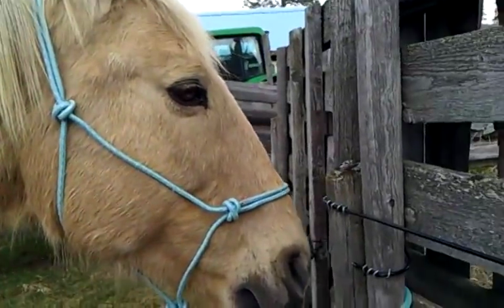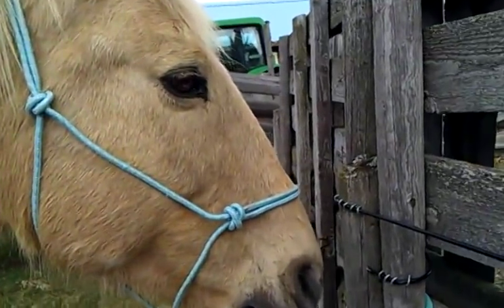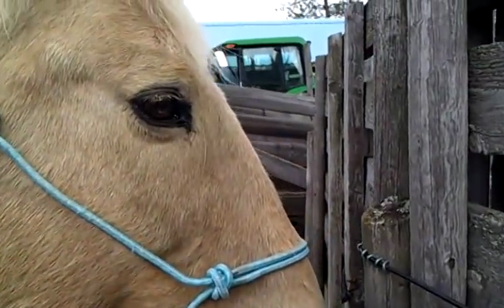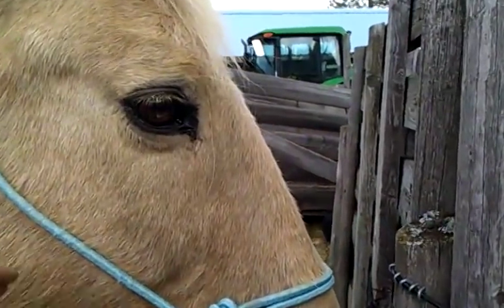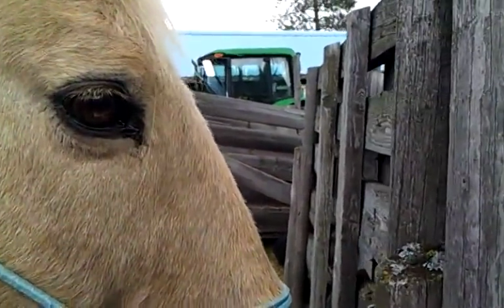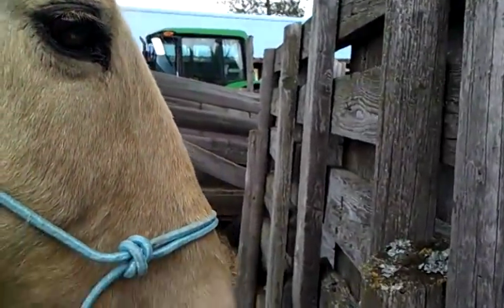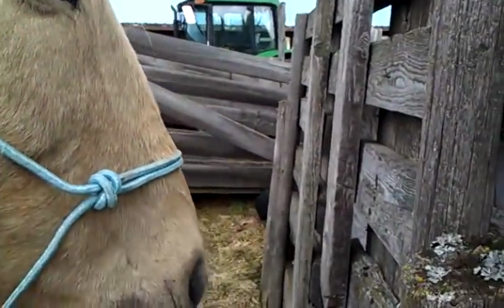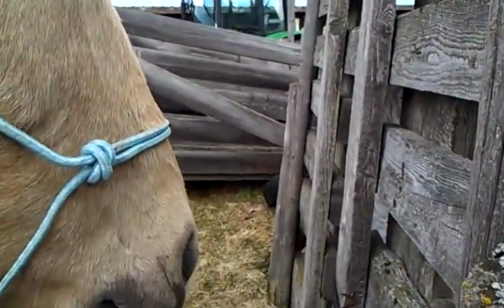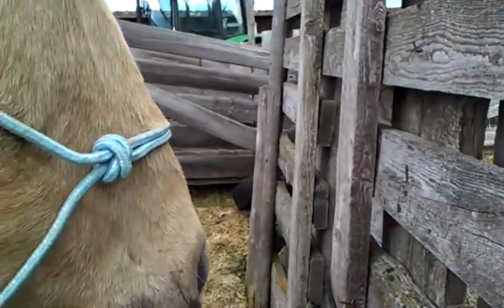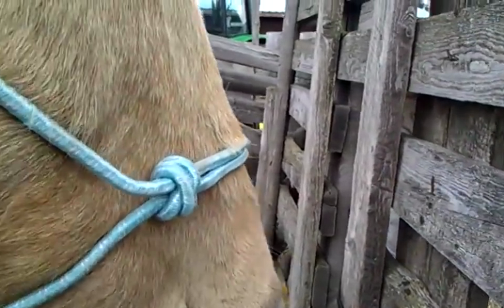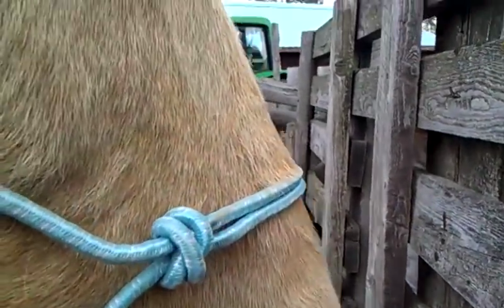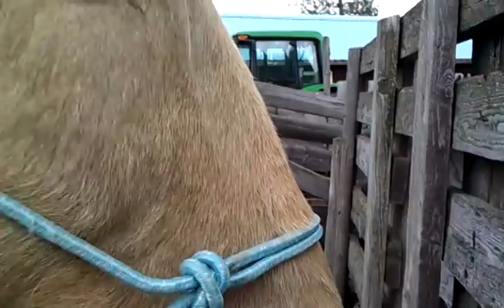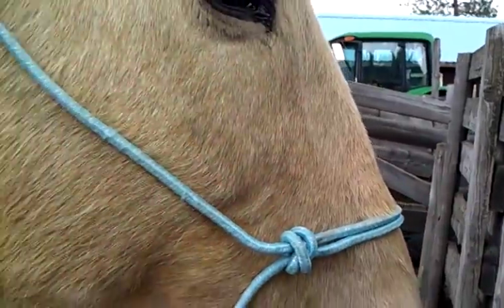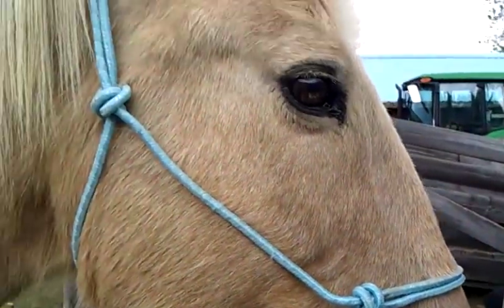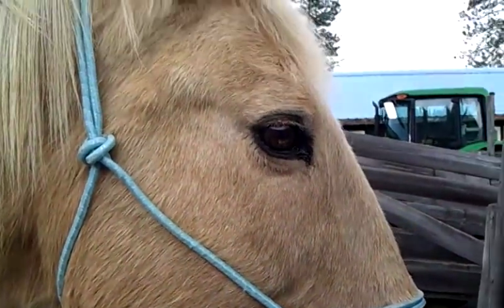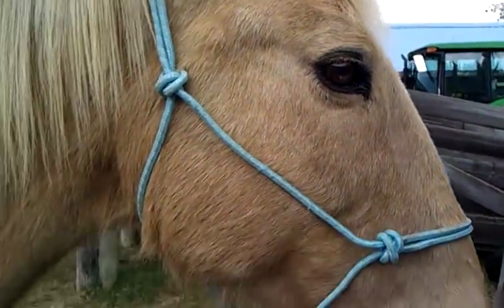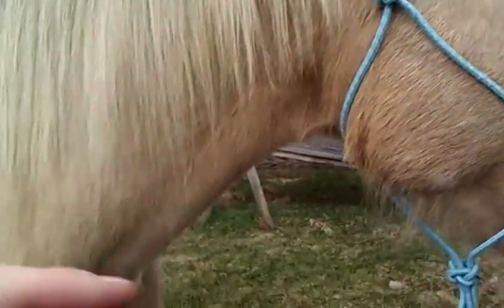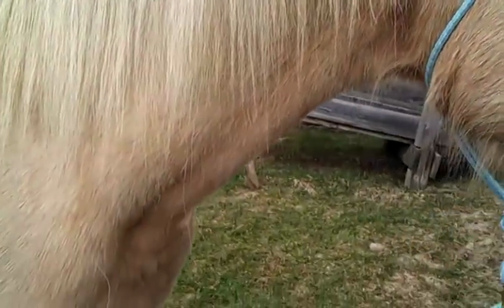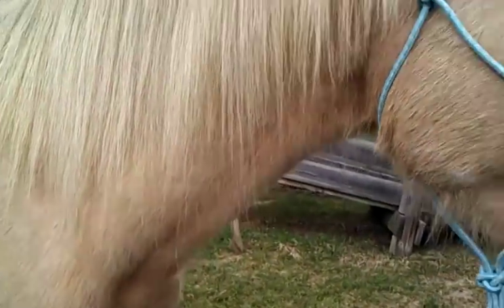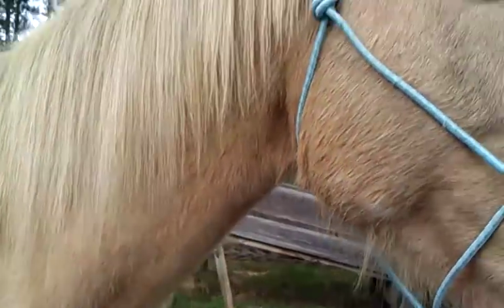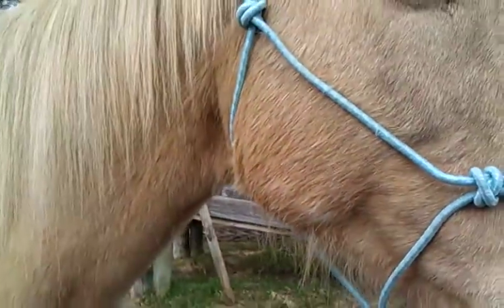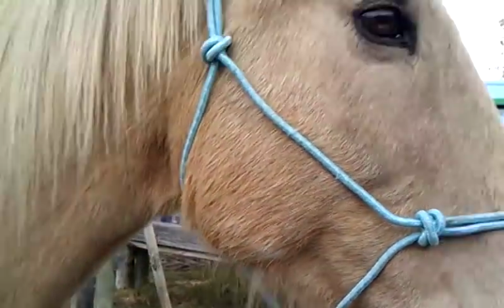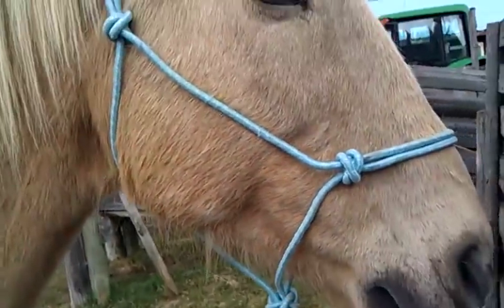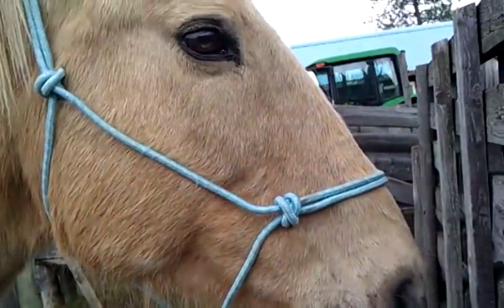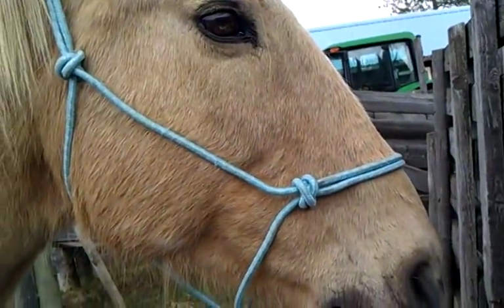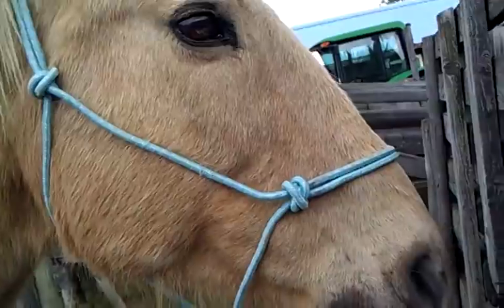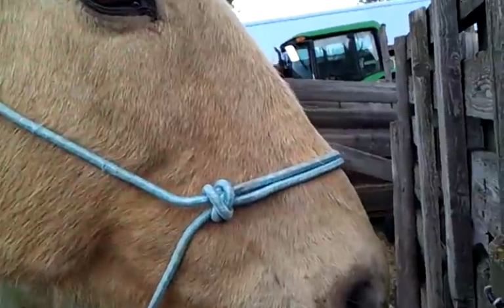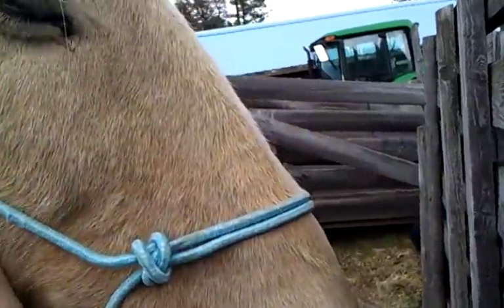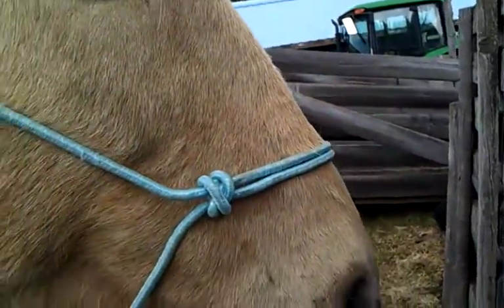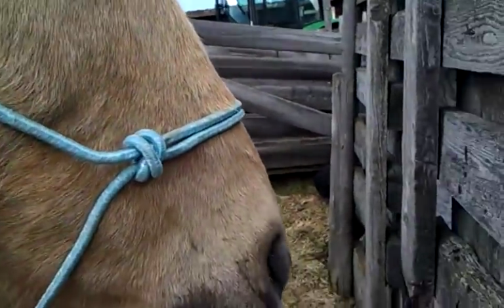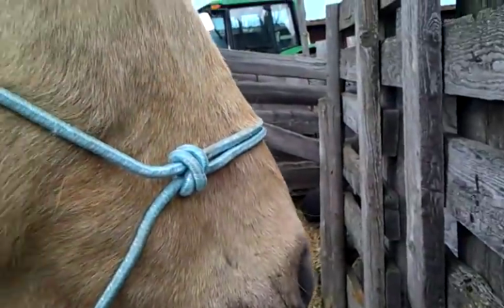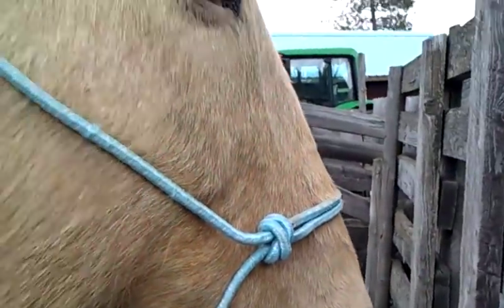He has been a ranch horse his whole life, and I bought him about a month ago to put him into a trail horse because he's worked his whole life. He doesn't really know what that is — he's kind of scared of it.